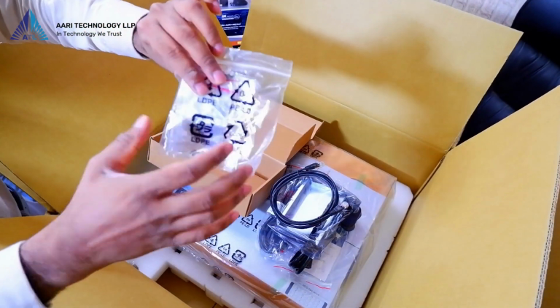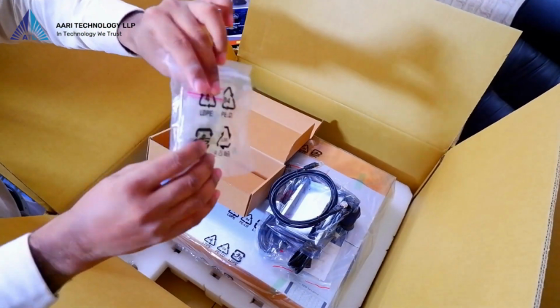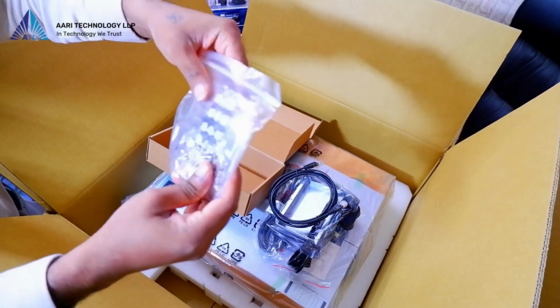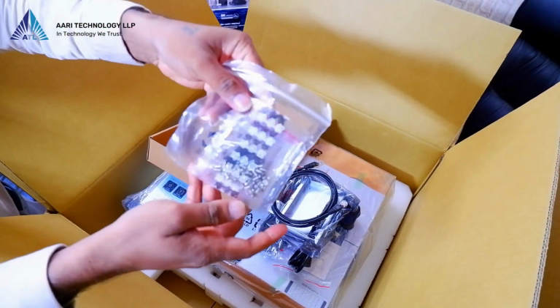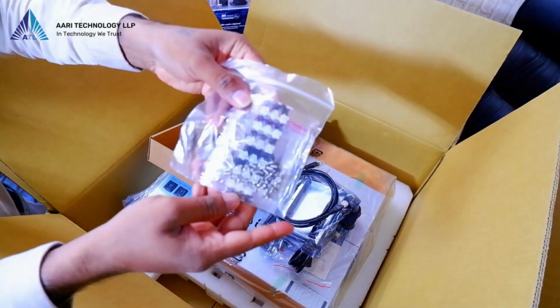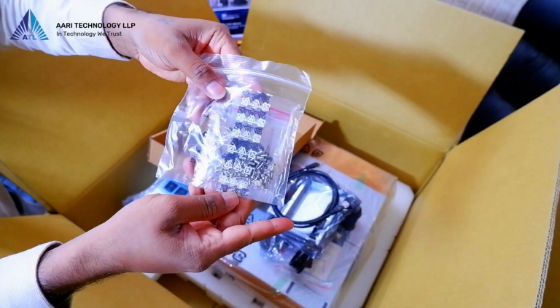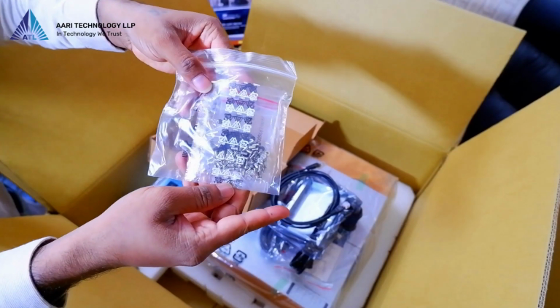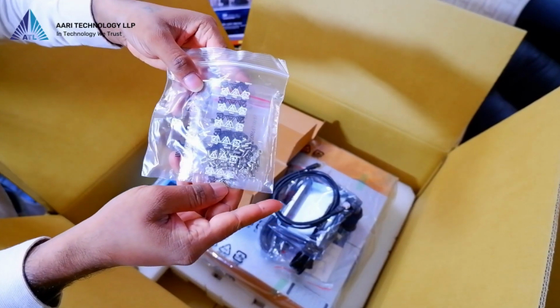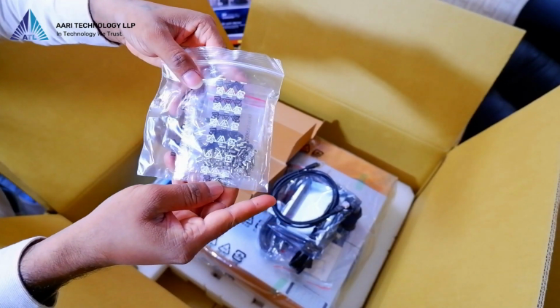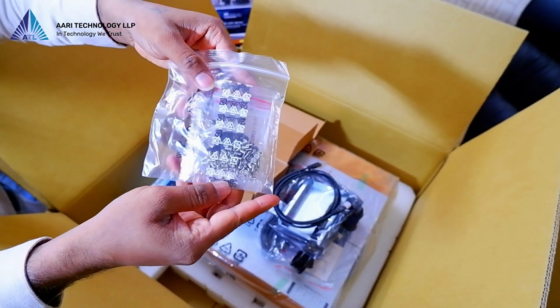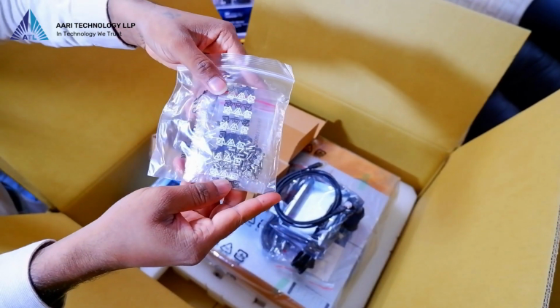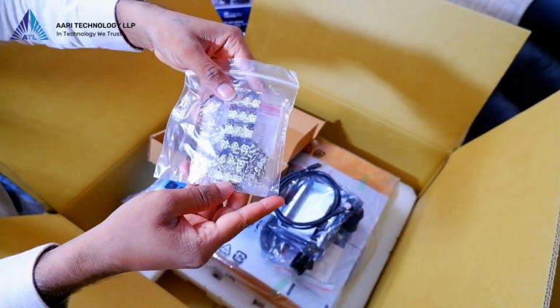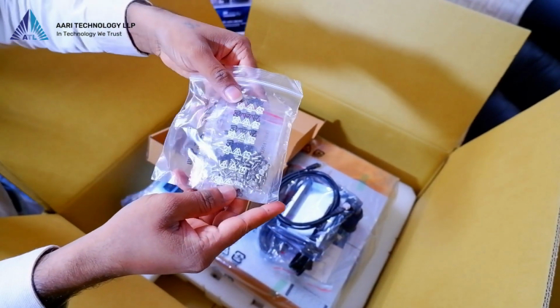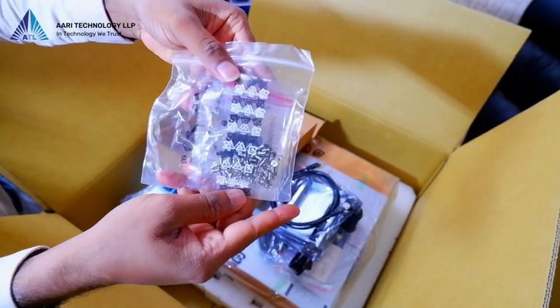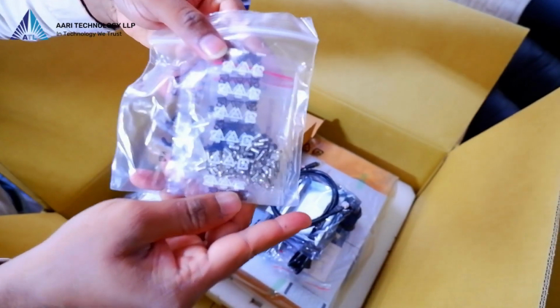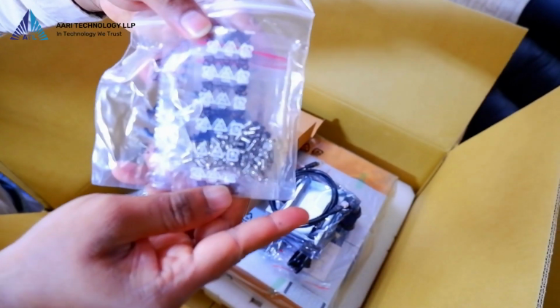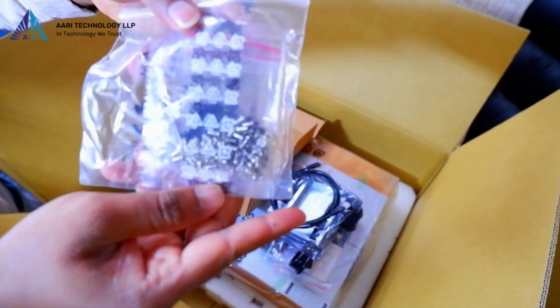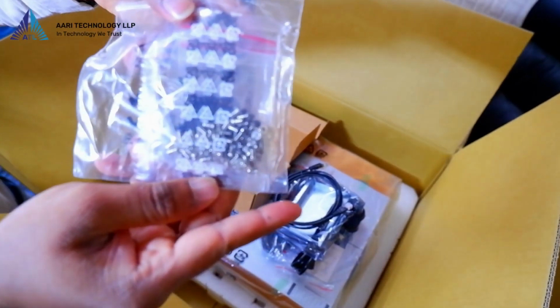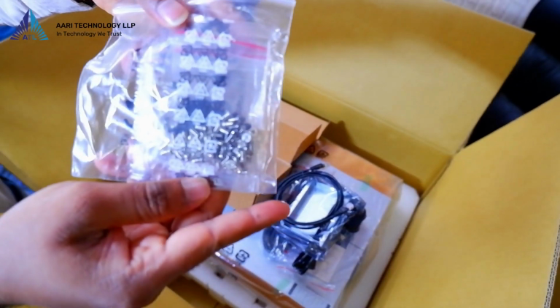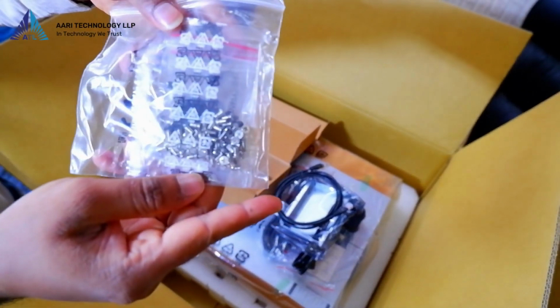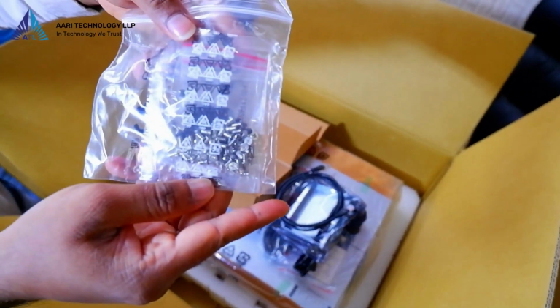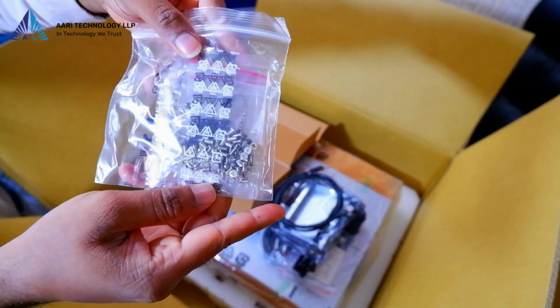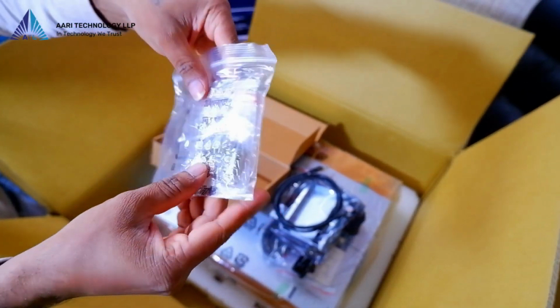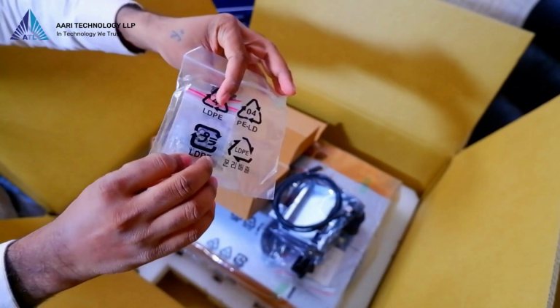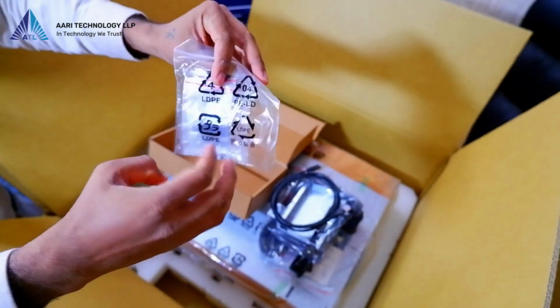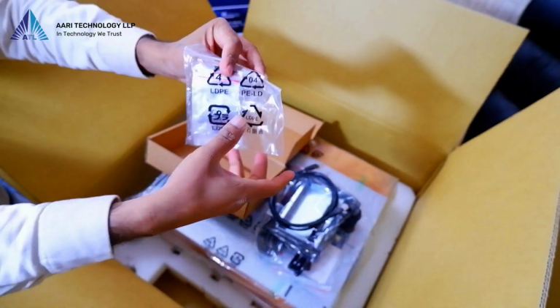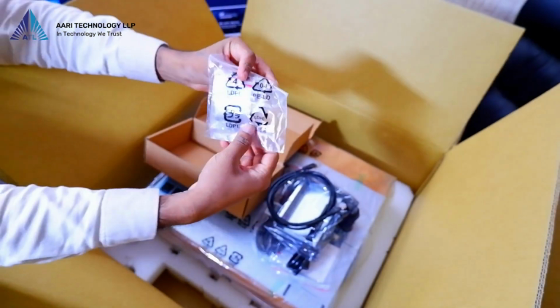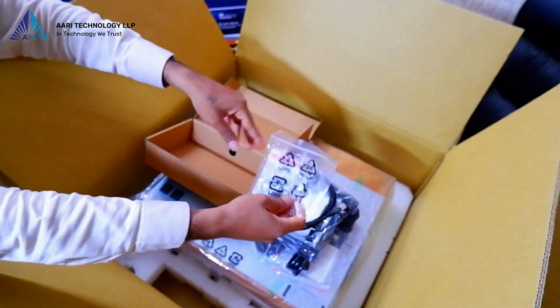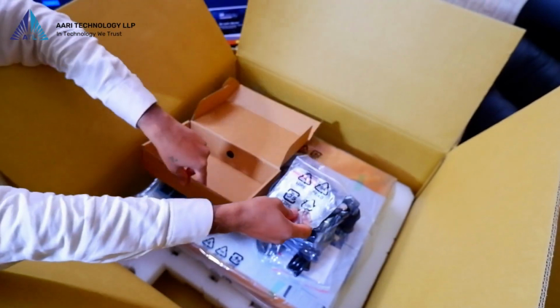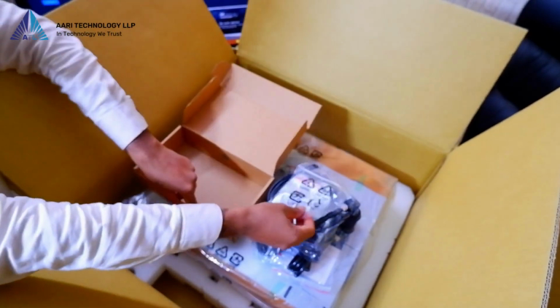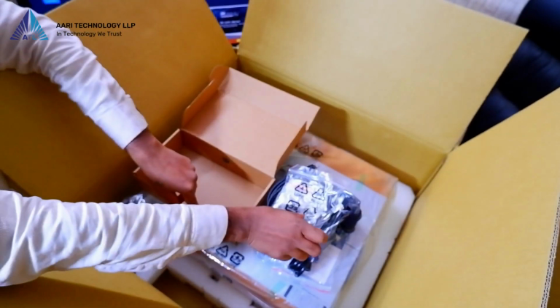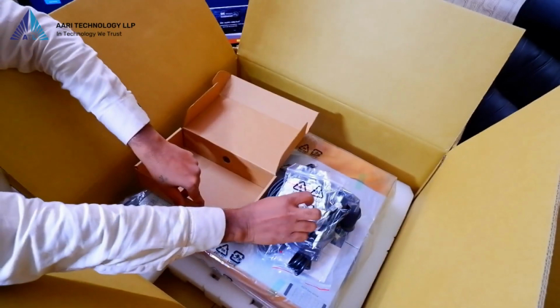We also have screws and the other components required for assembling the QNAP model TS-1673 AURP.